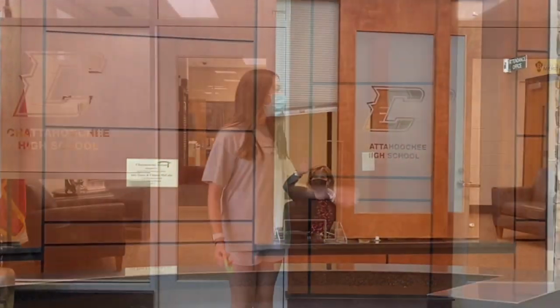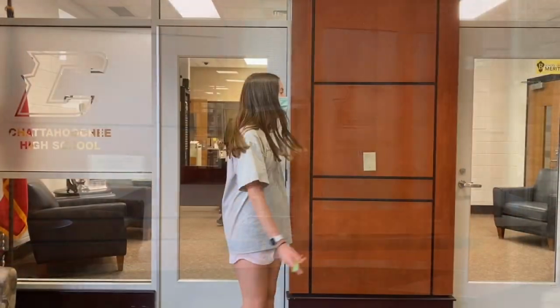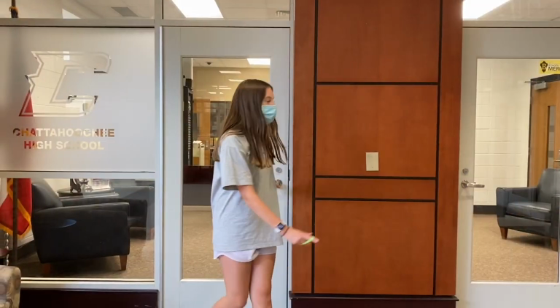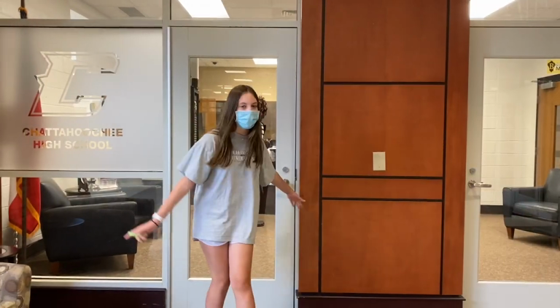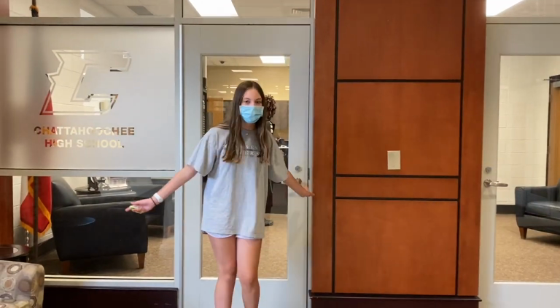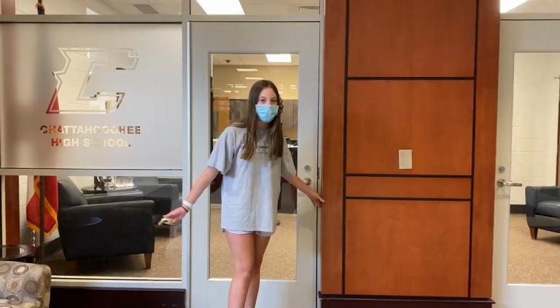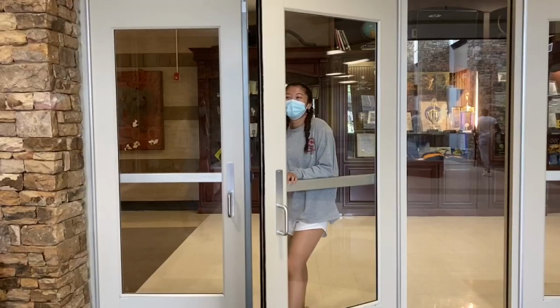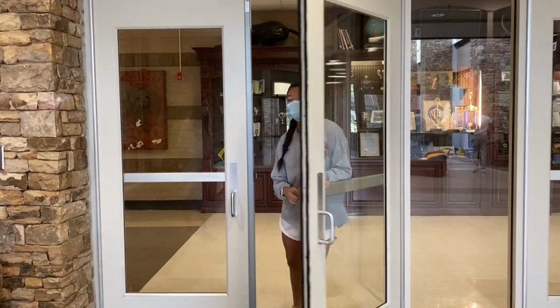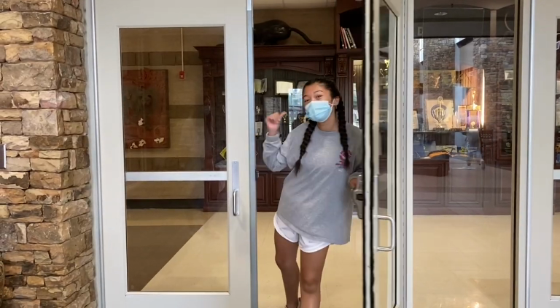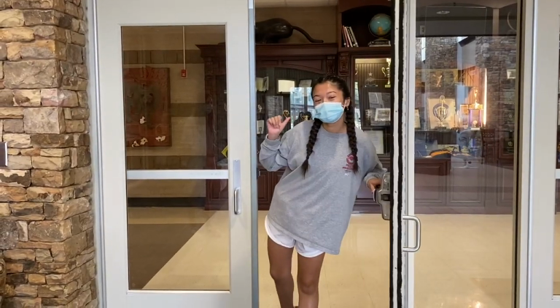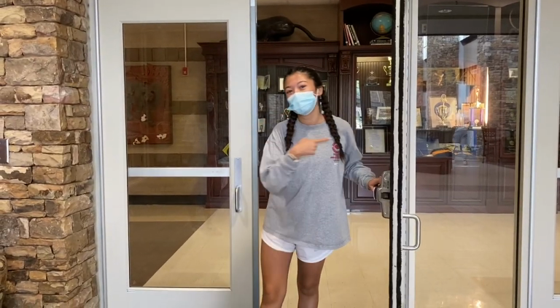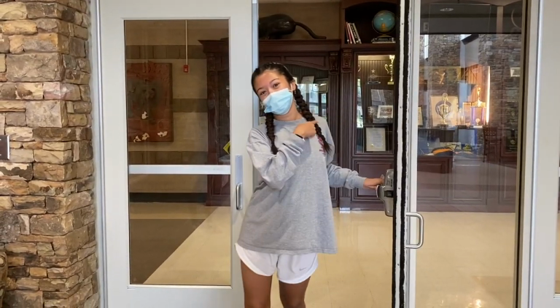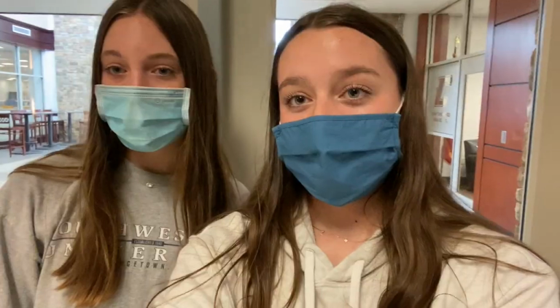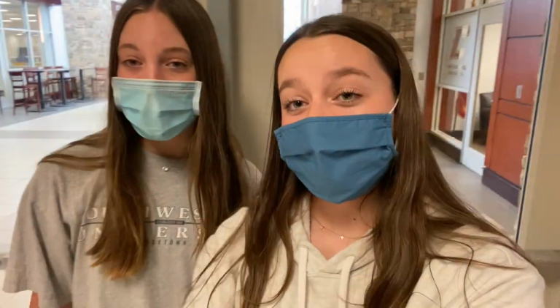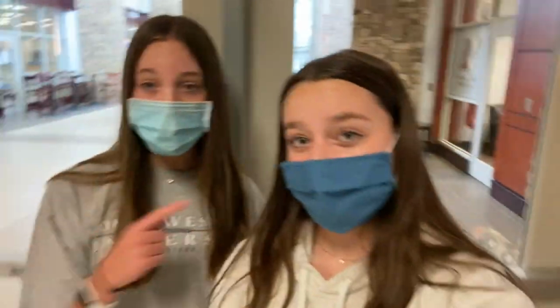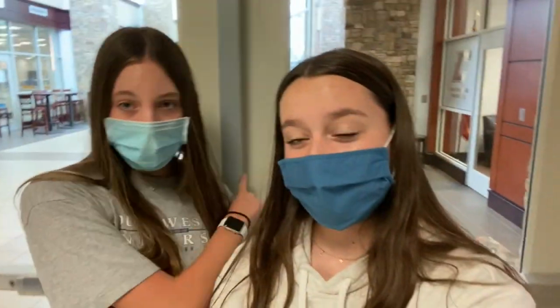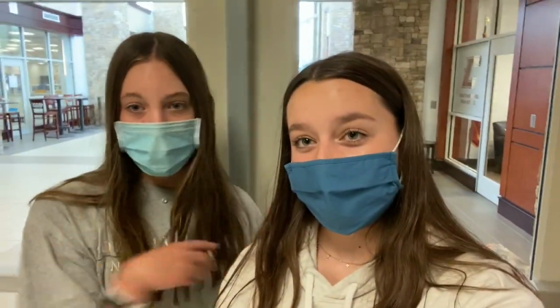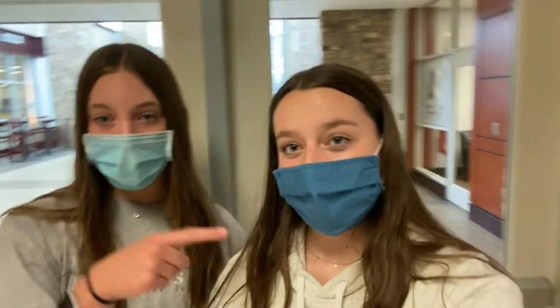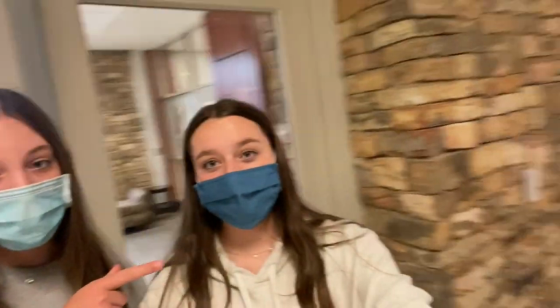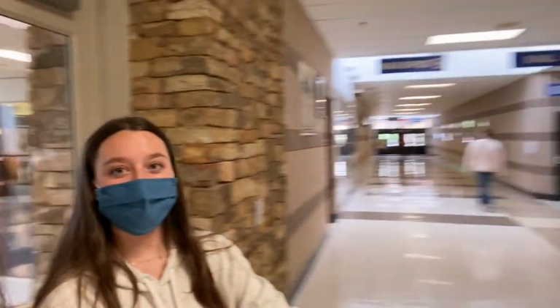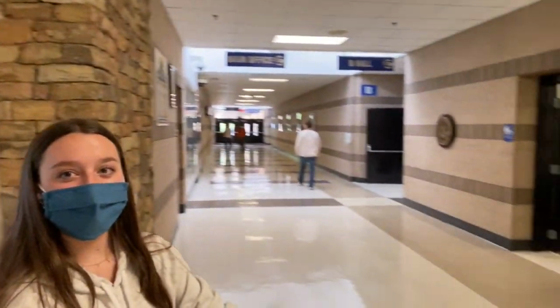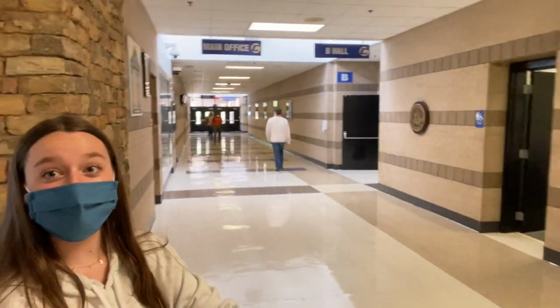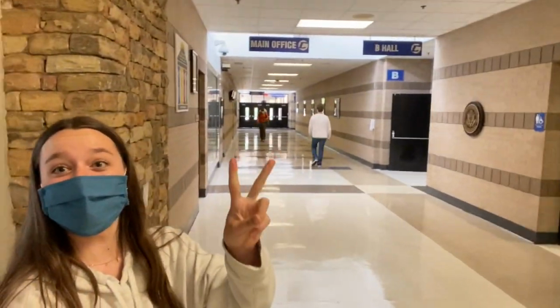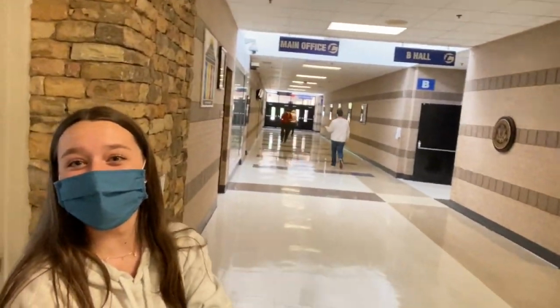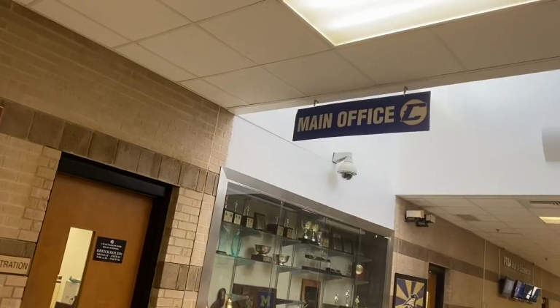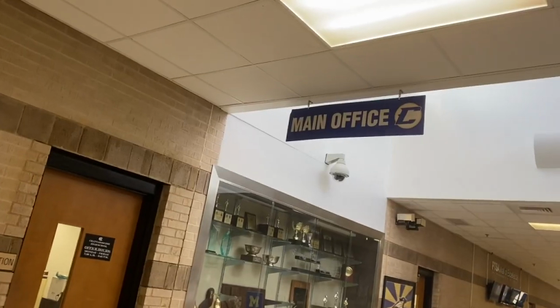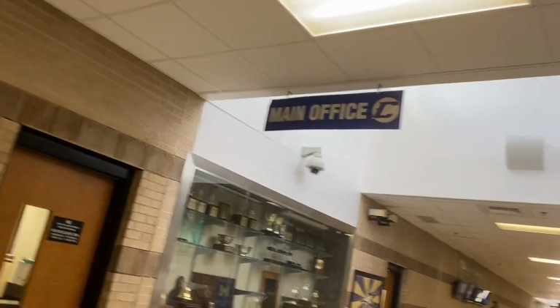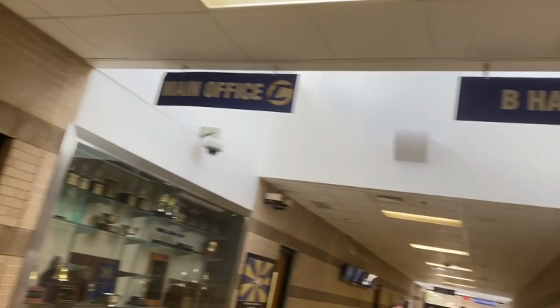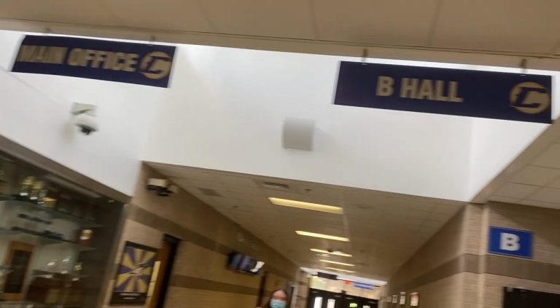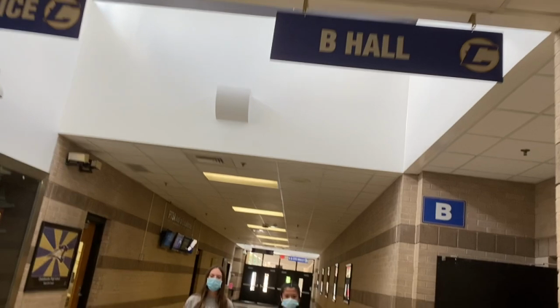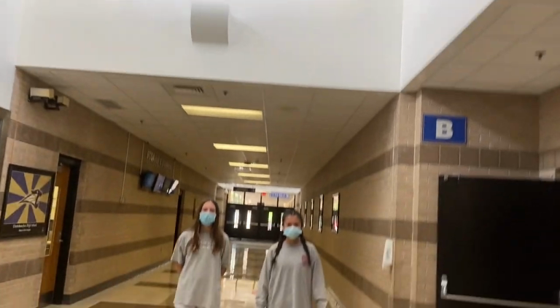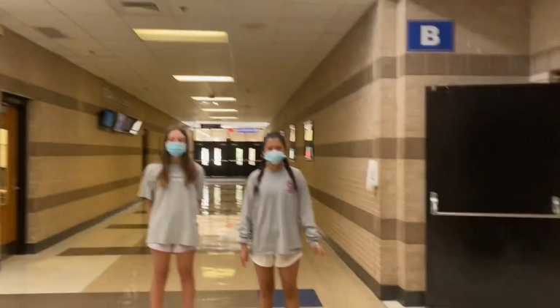This is the front office and these are the doors to the main hallway. These are the doors we just entered — now we're going to go to the left. This is the main office and then there's B Hall.